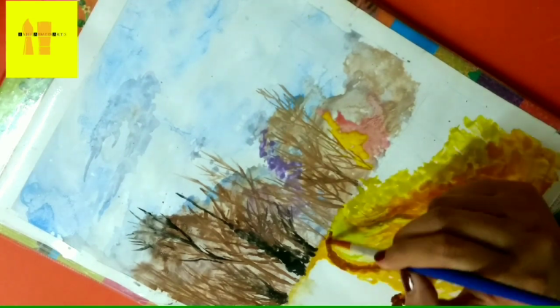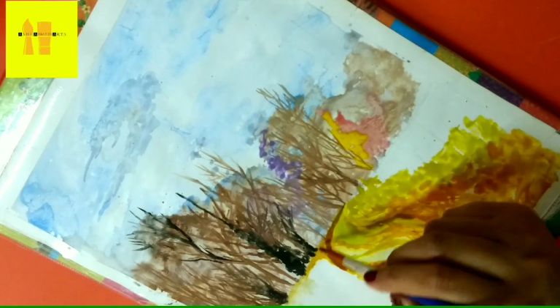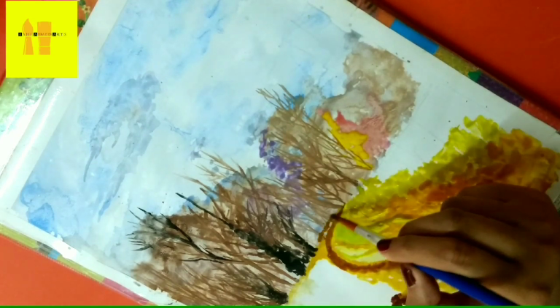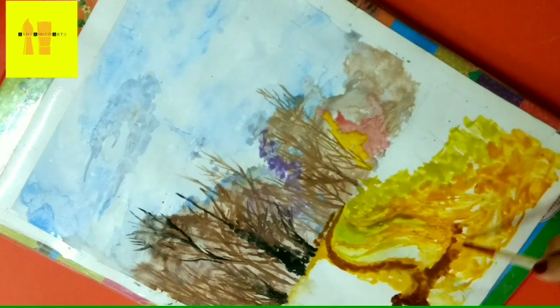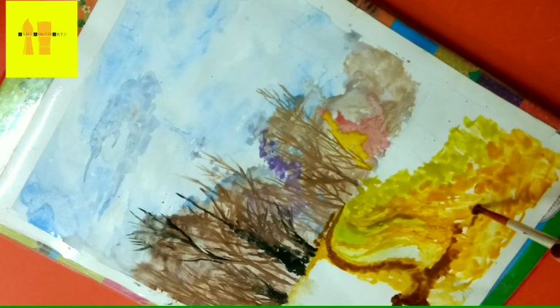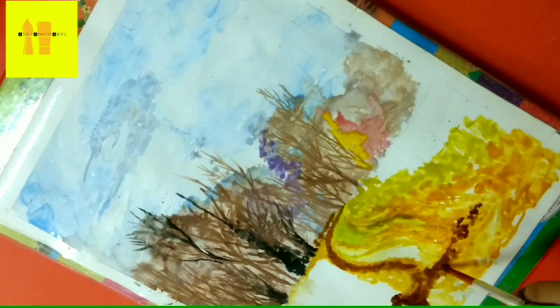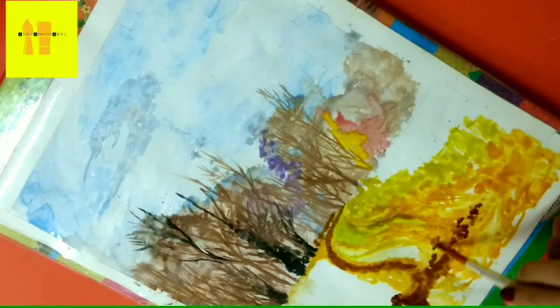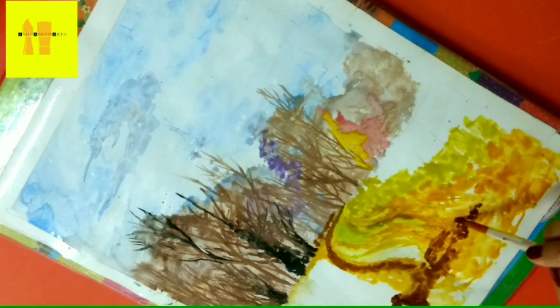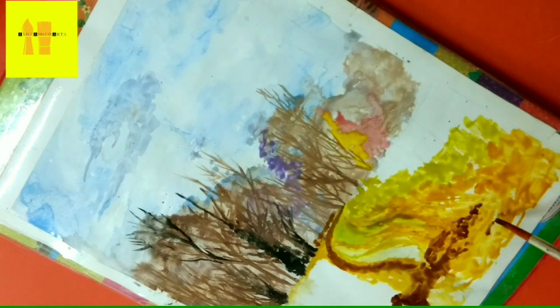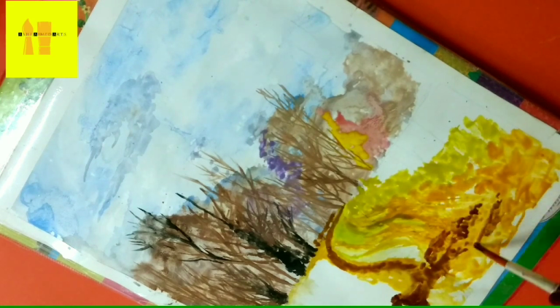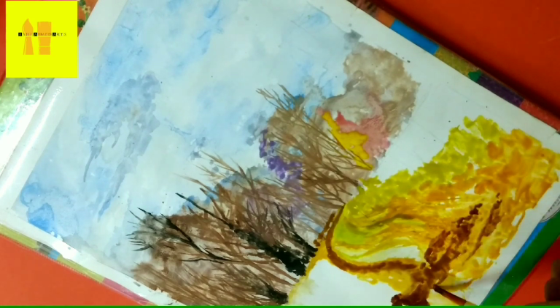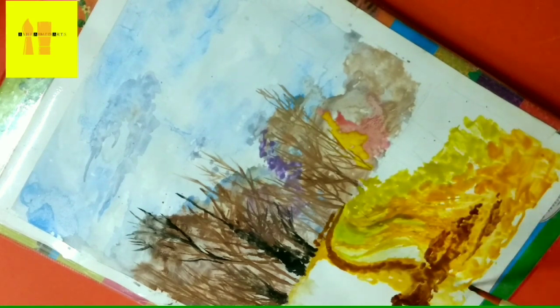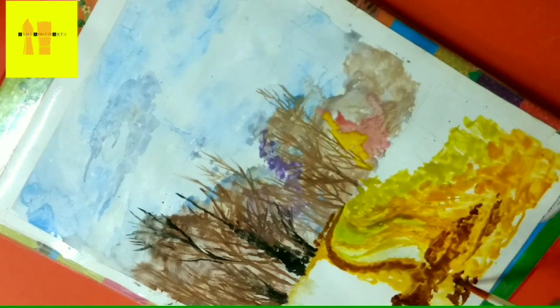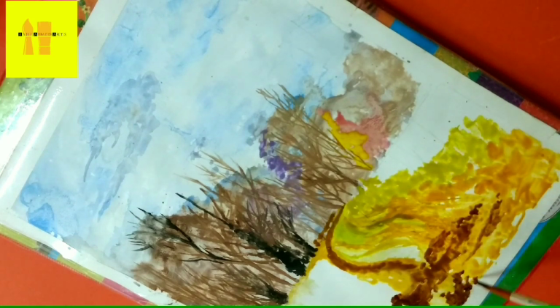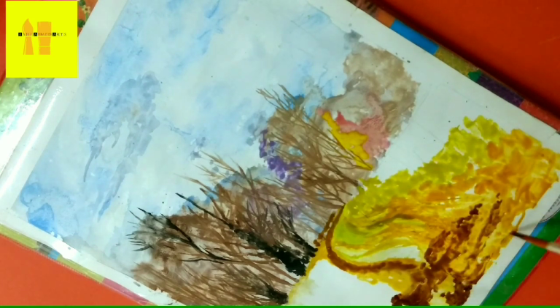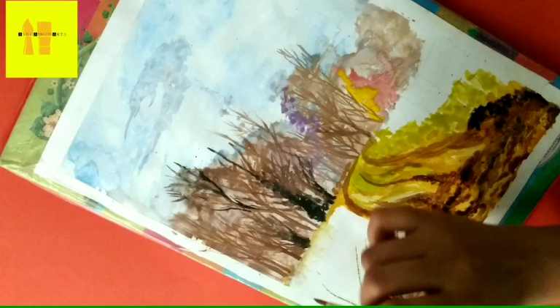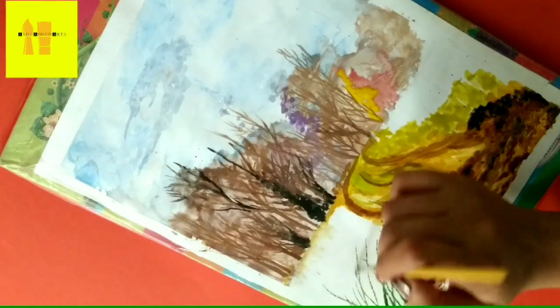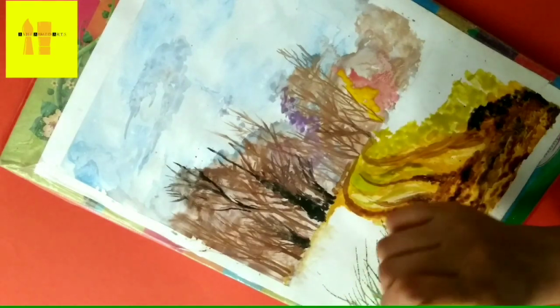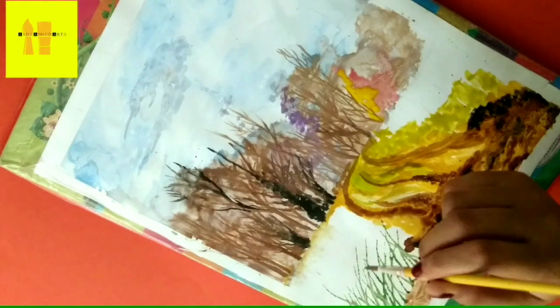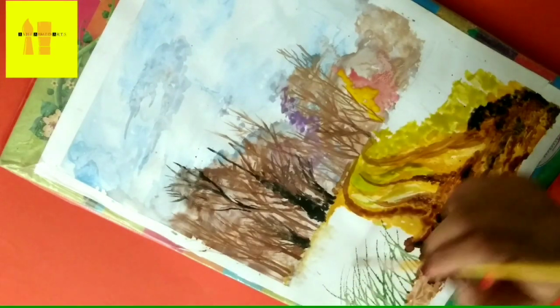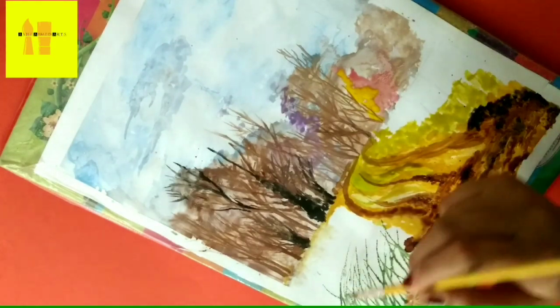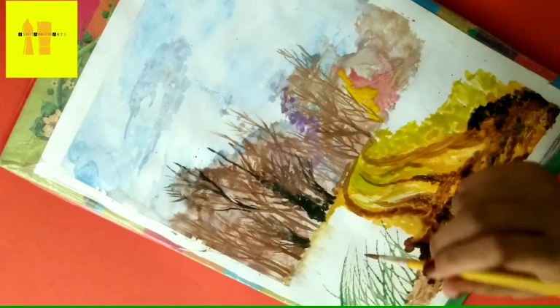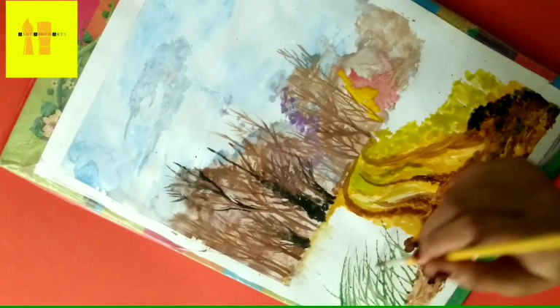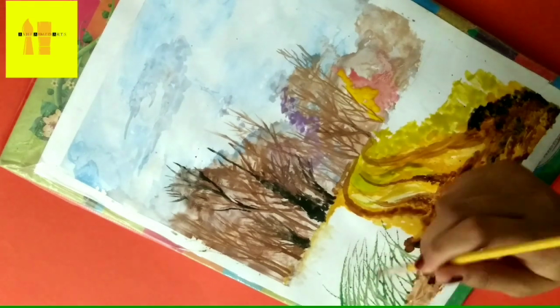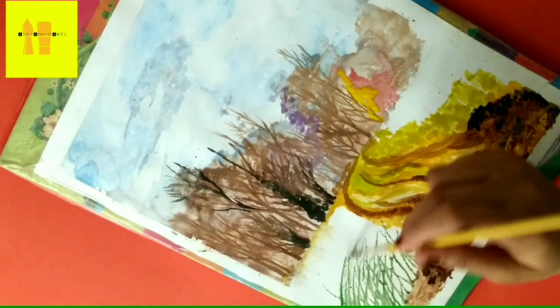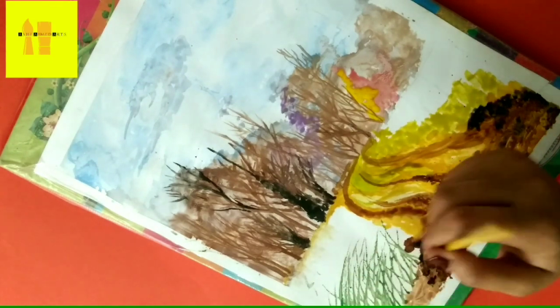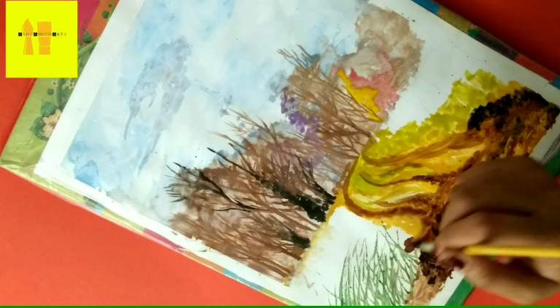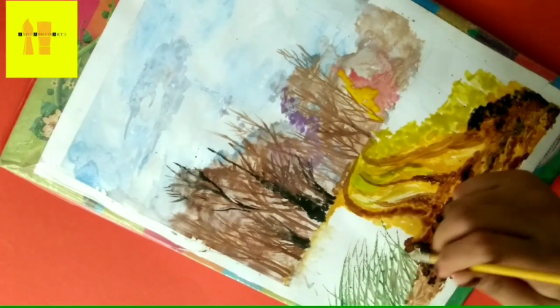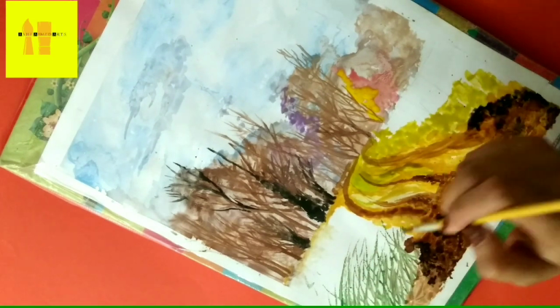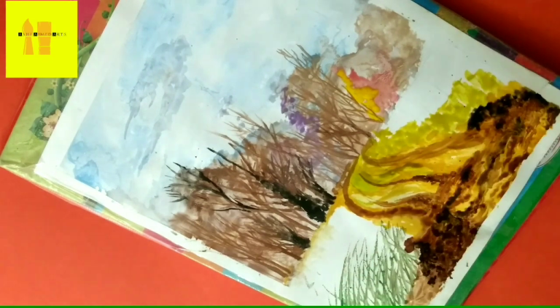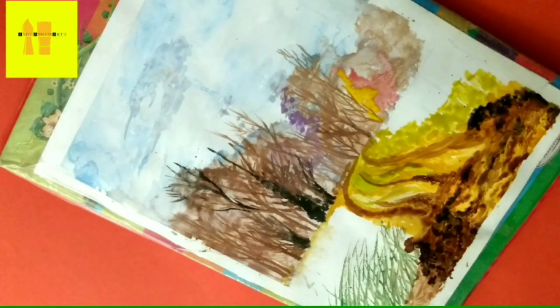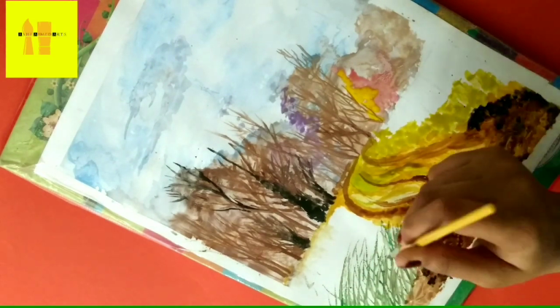I use a brown shade for the background, and then I made trees by using a zero size brush and different small size brushes. I hope you will like this video.